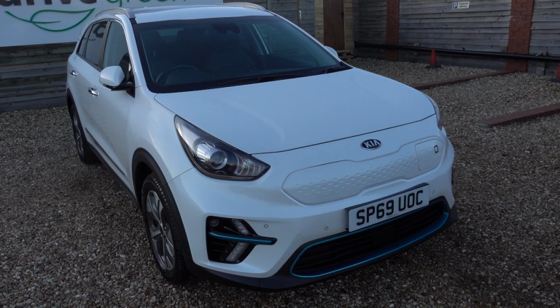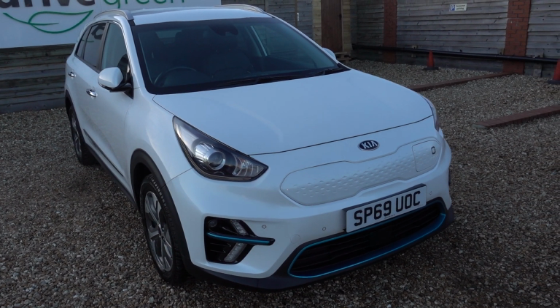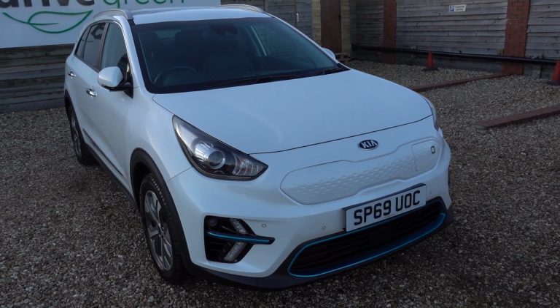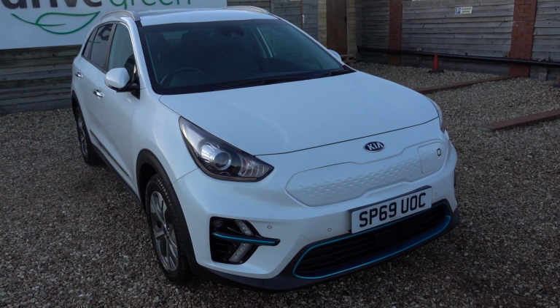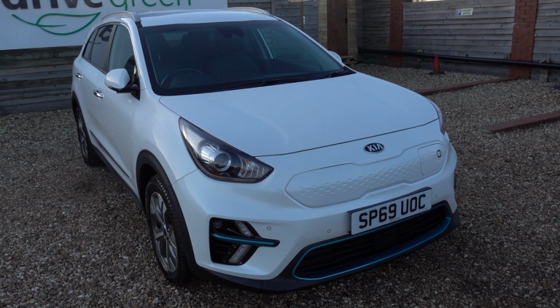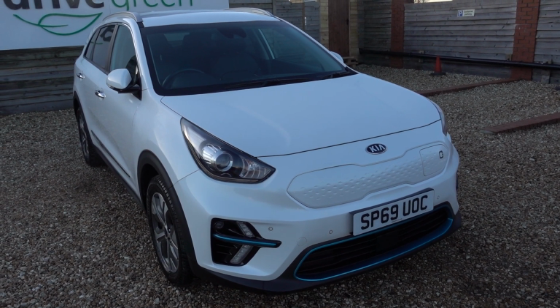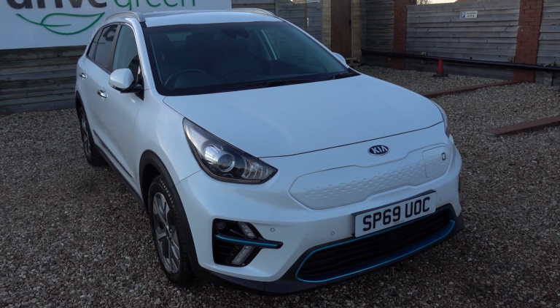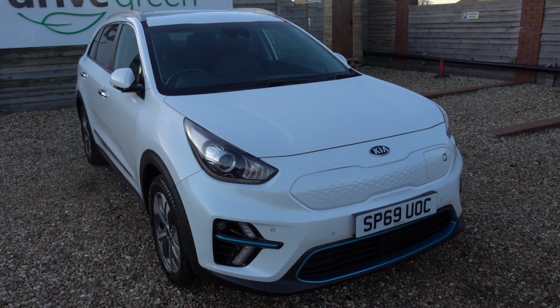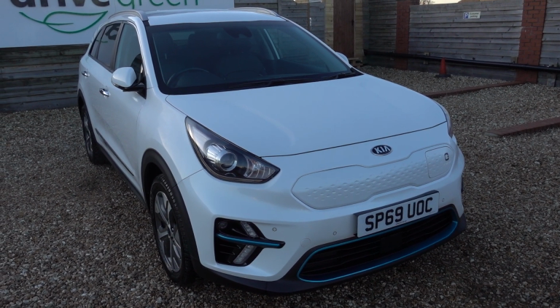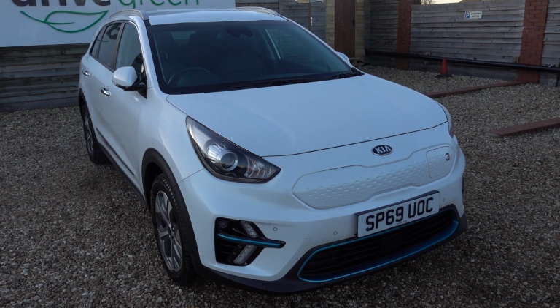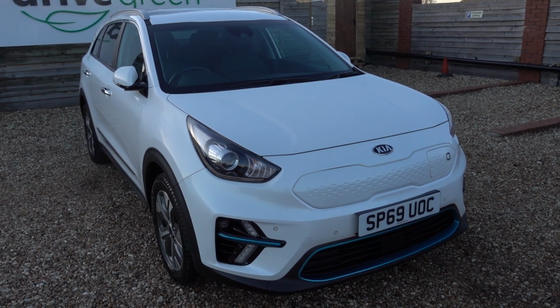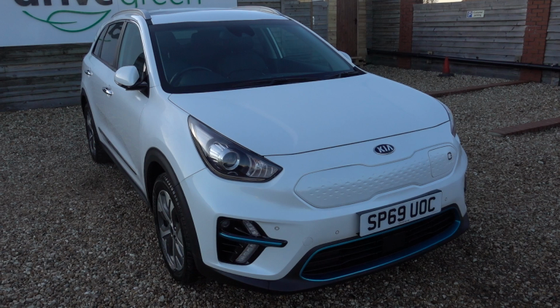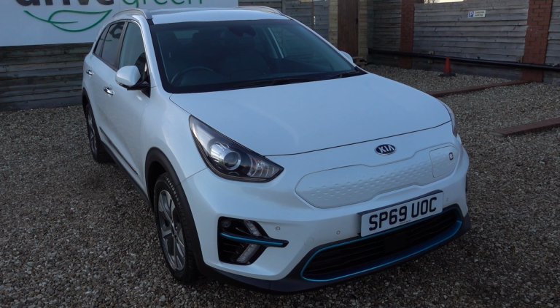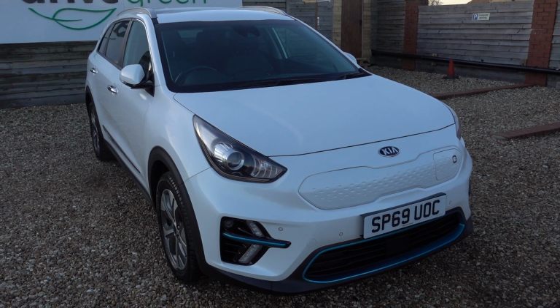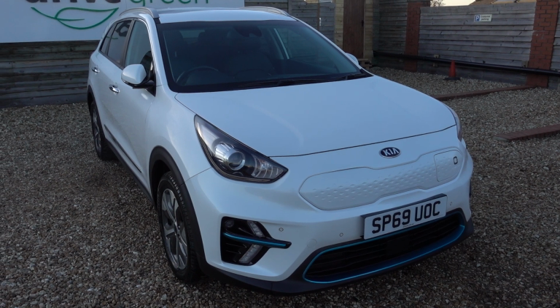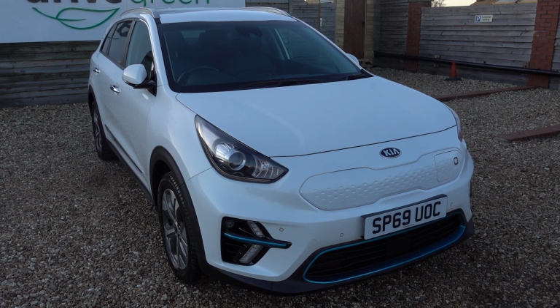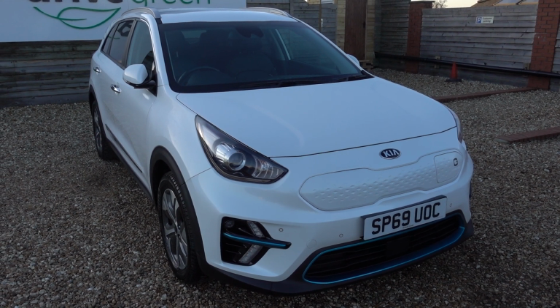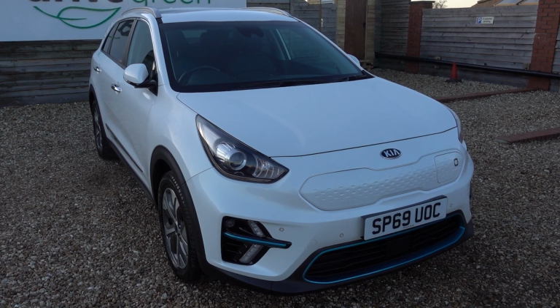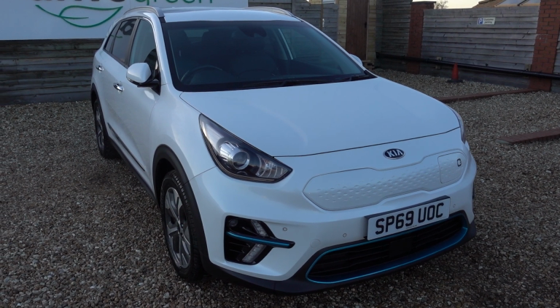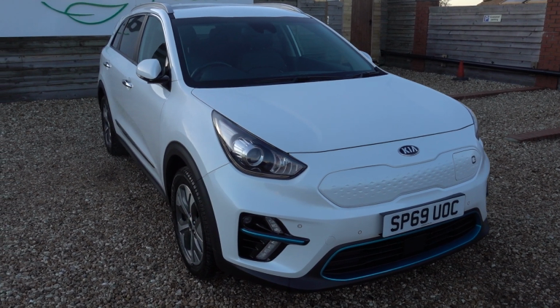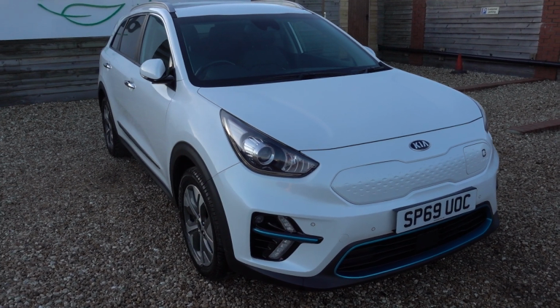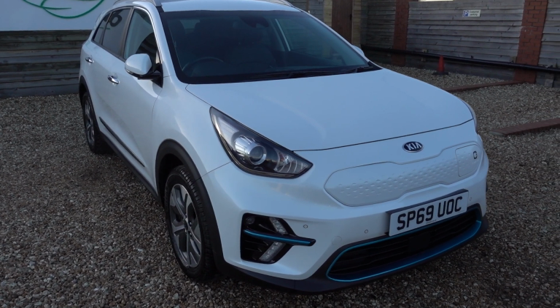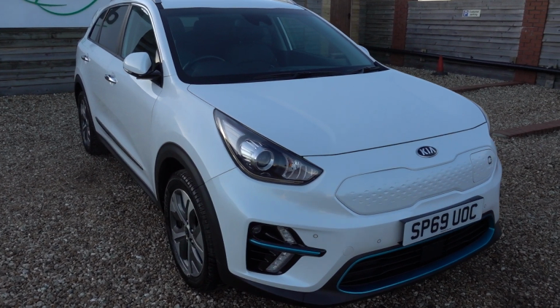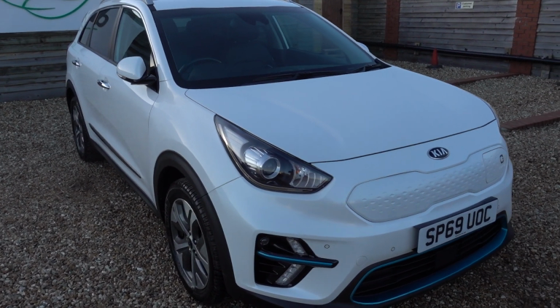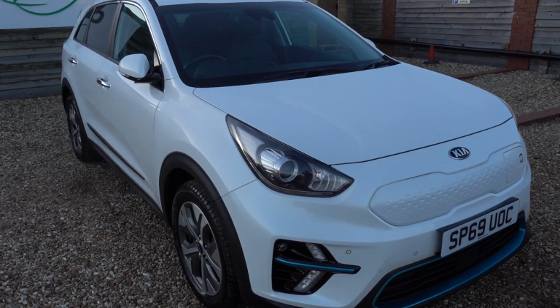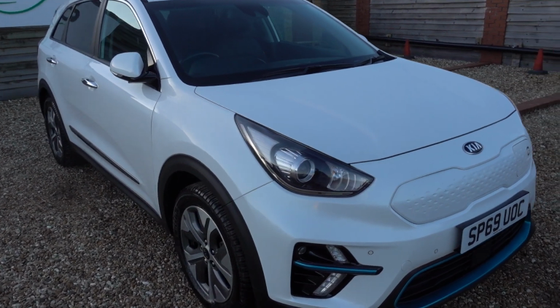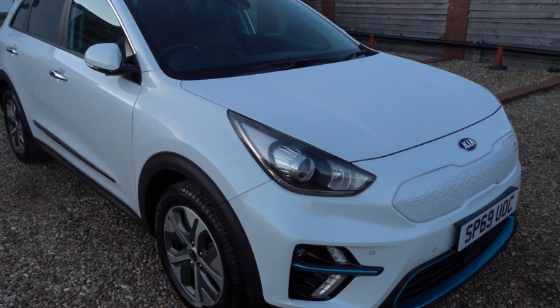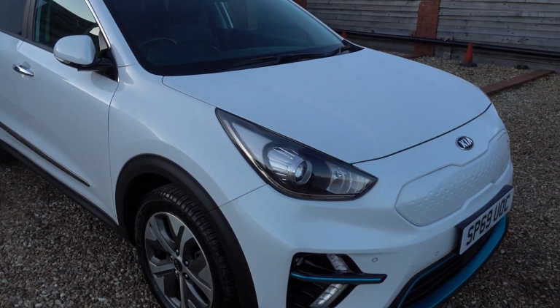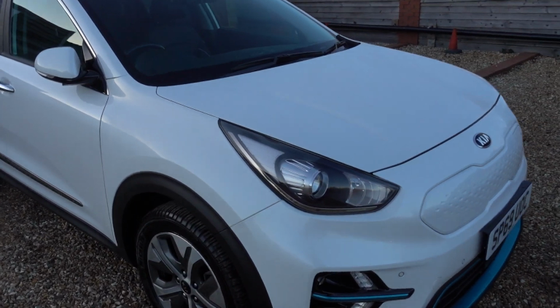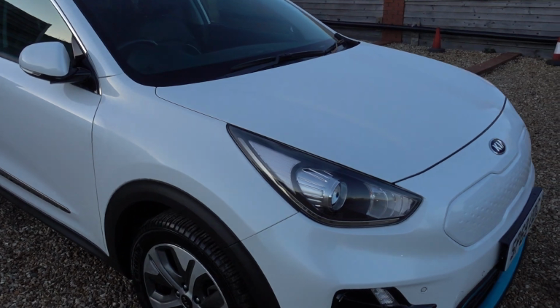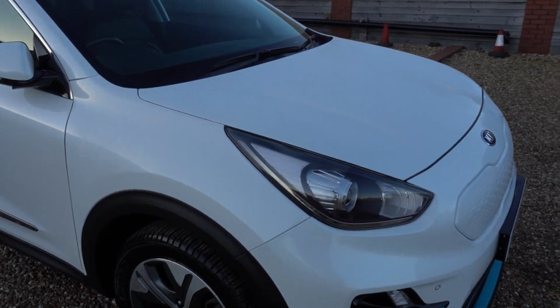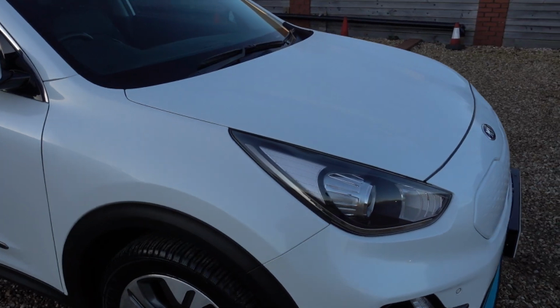I'll just take us for a quick walk around the car and I'll point at any noteworthy little marks or bits of damage. I have to say there isn't very much on this car — it's actually very tidy, but we will go around nonetheless.